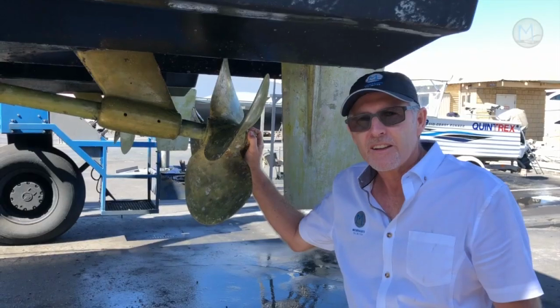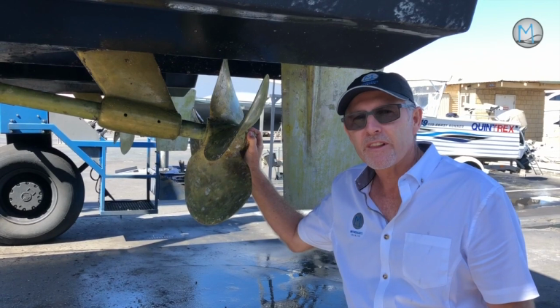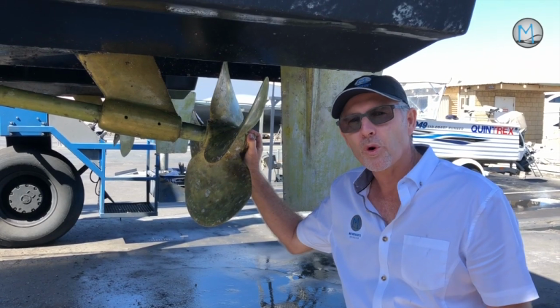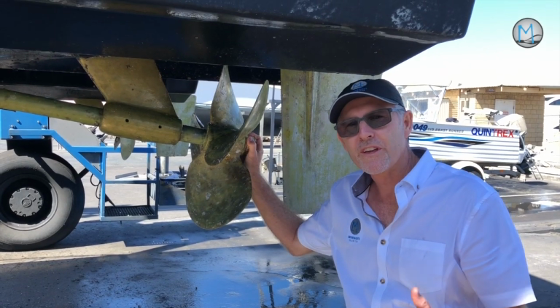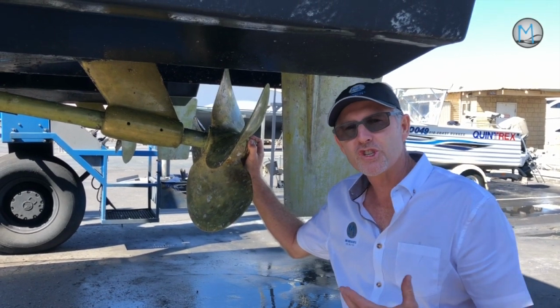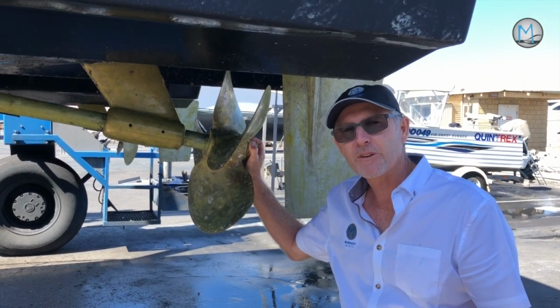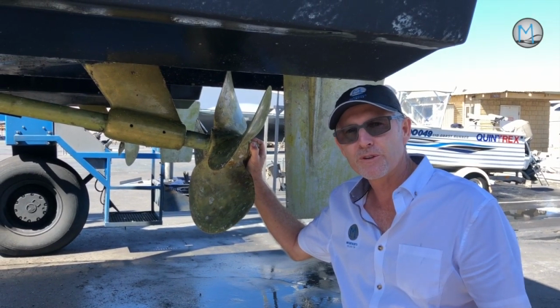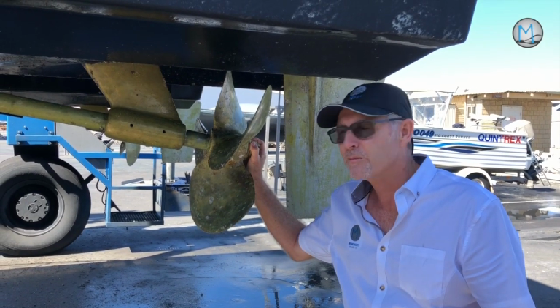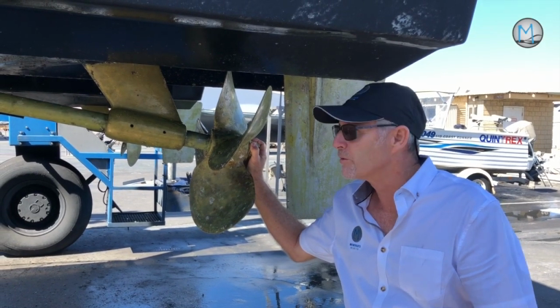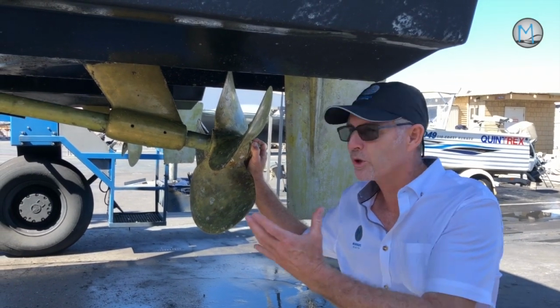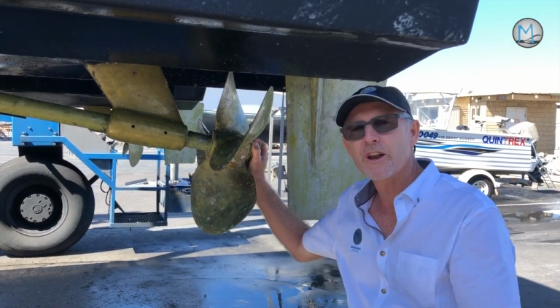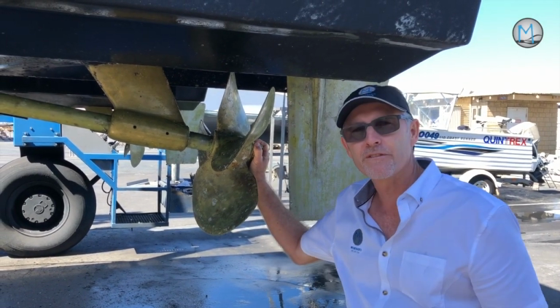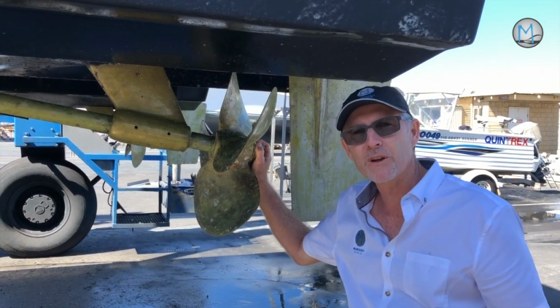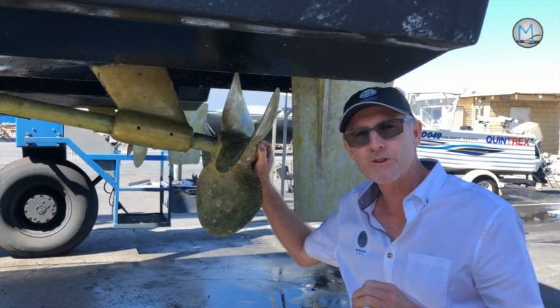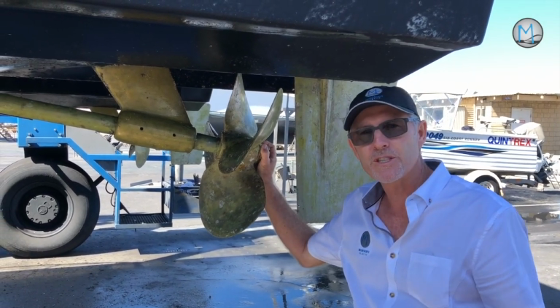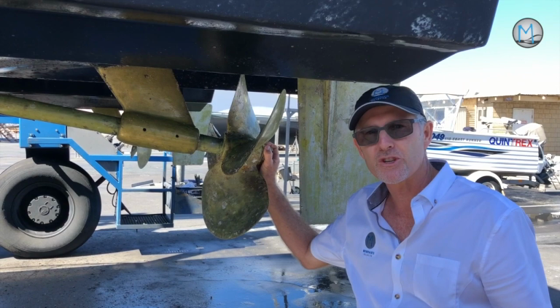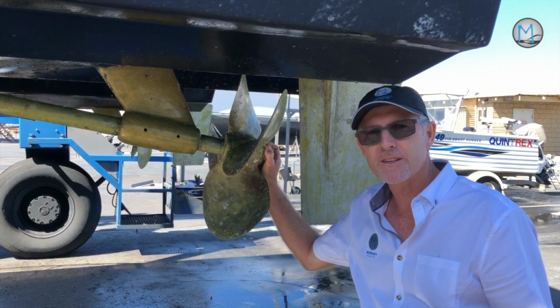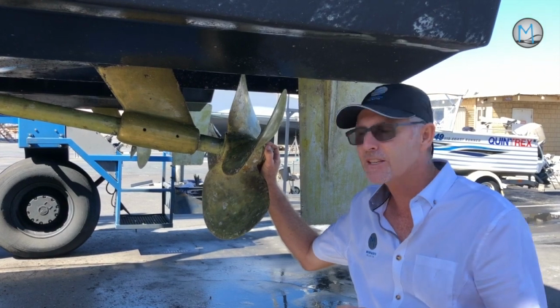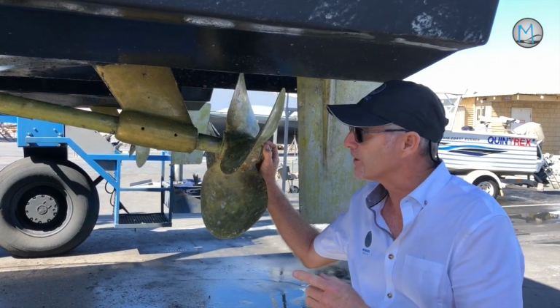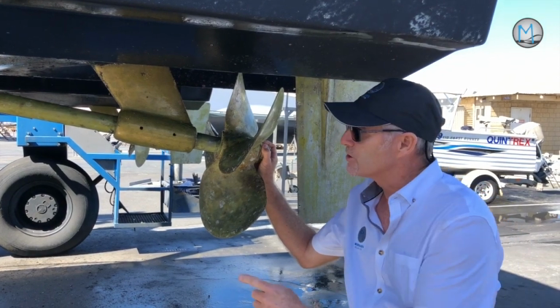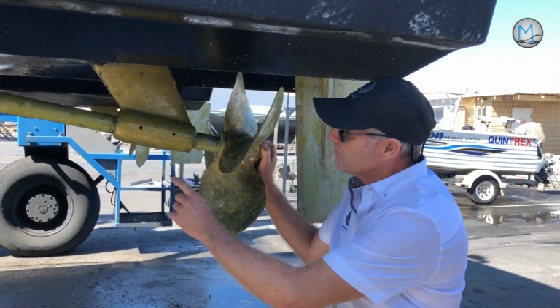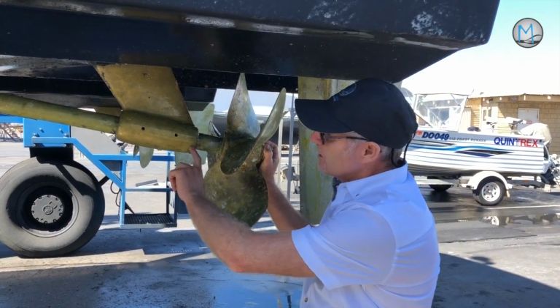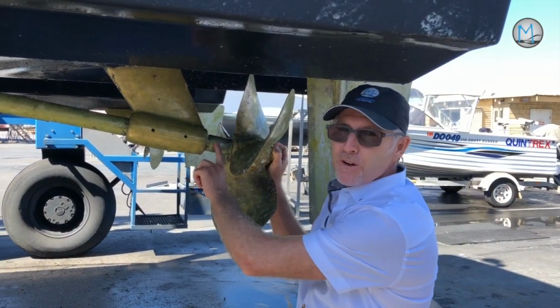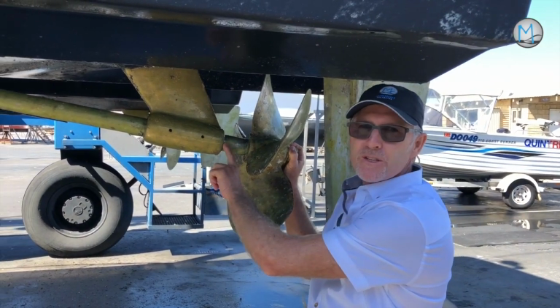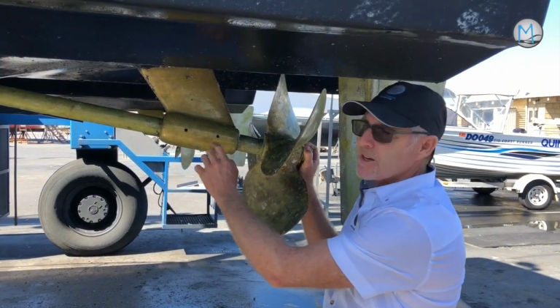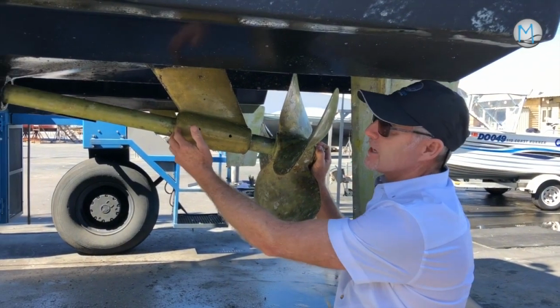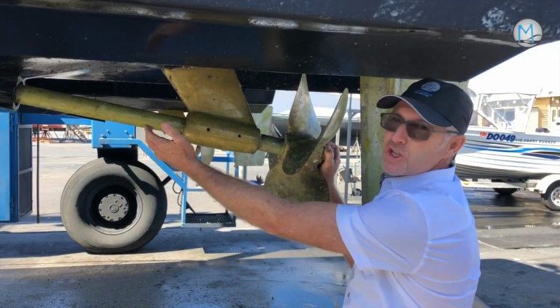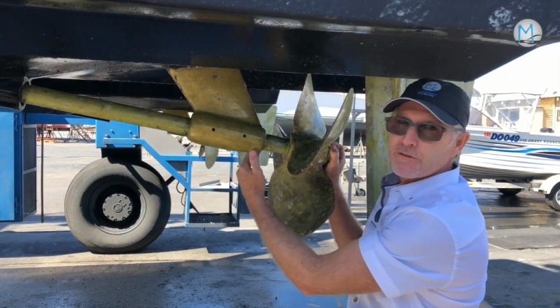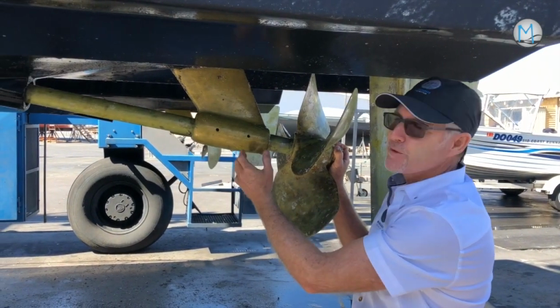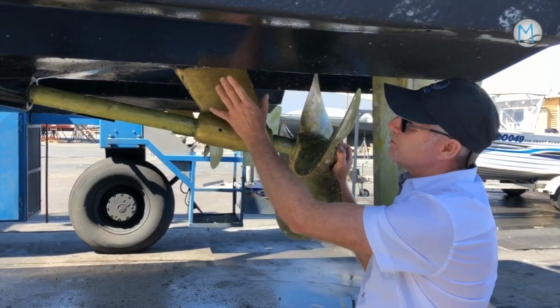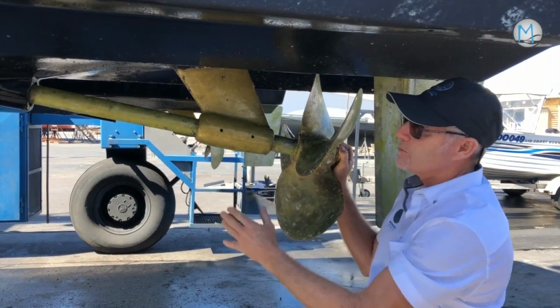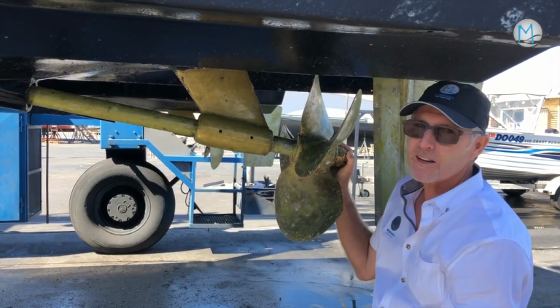One of the important things to check when you pull a boat out for a pre-purchase inspection is the cutlass bearings, which are the bearings that sit inside here where the shaft runs through the P-bracket.